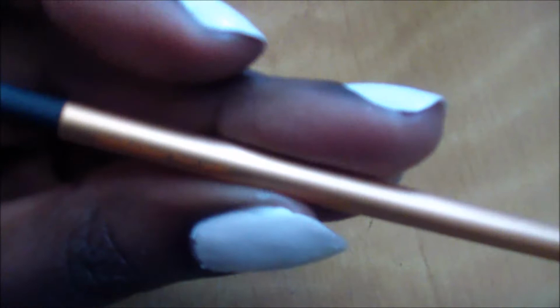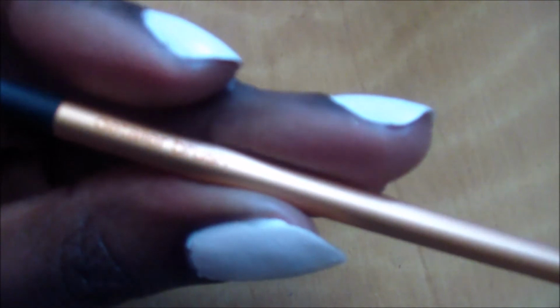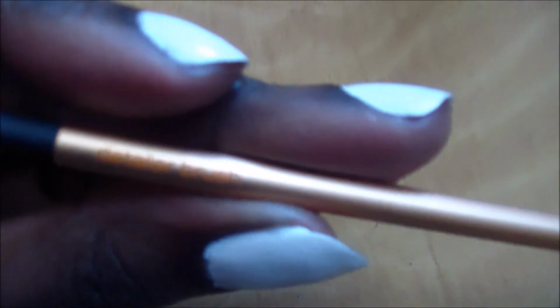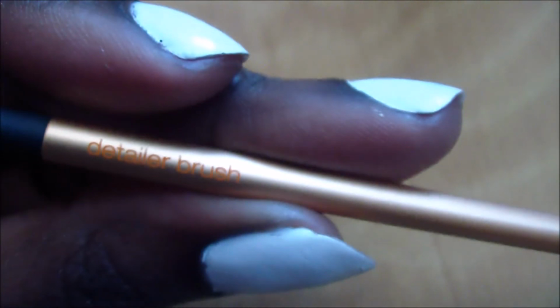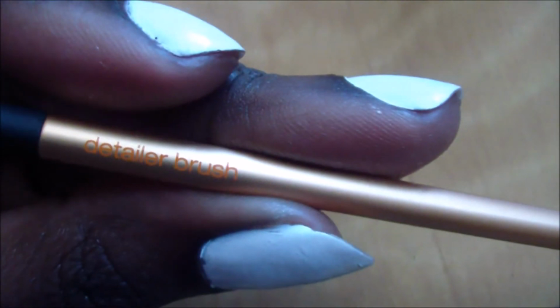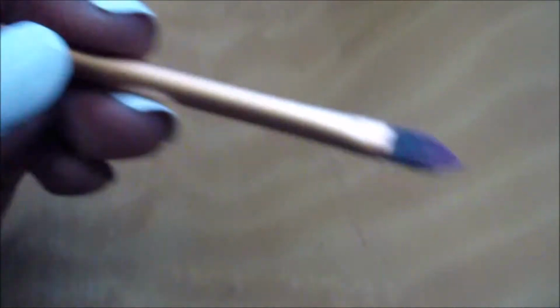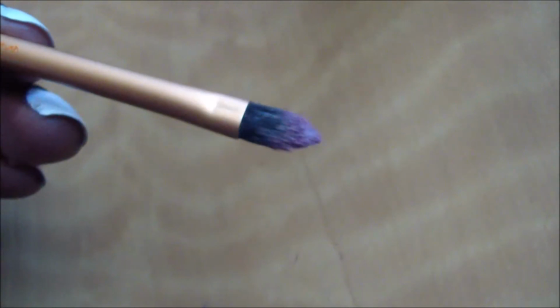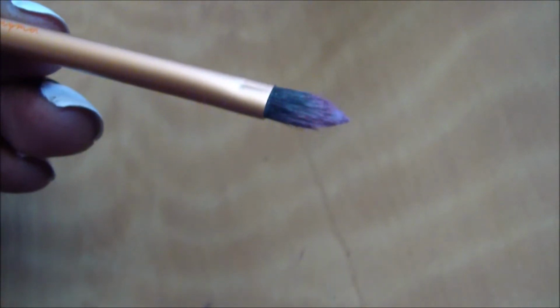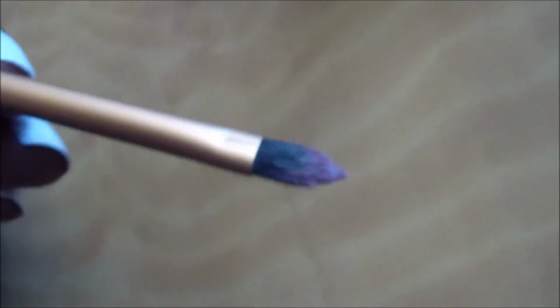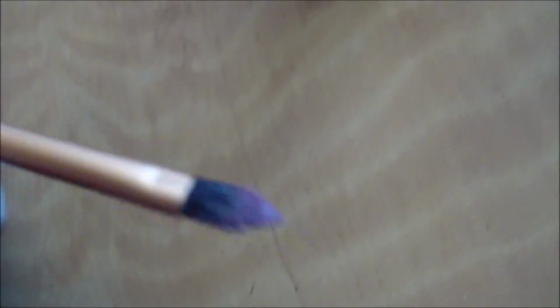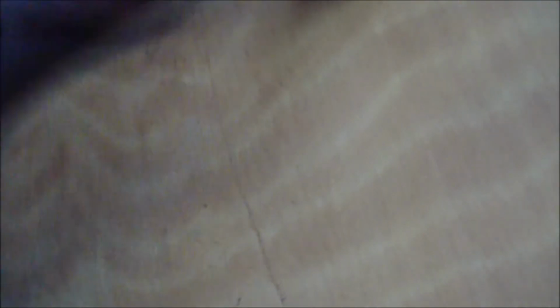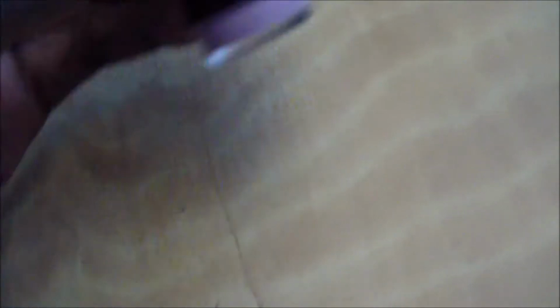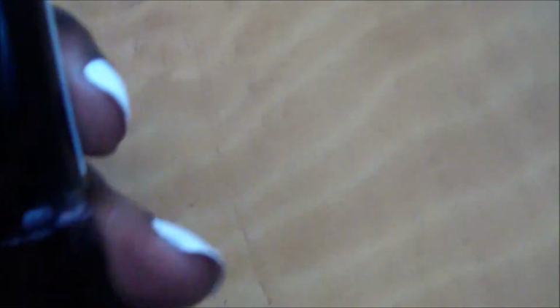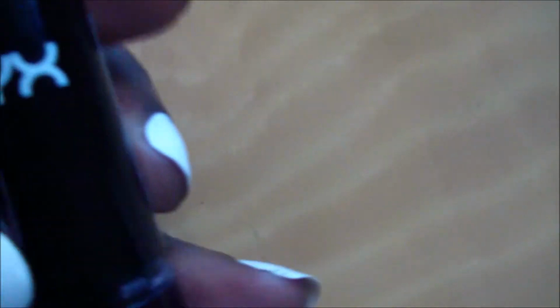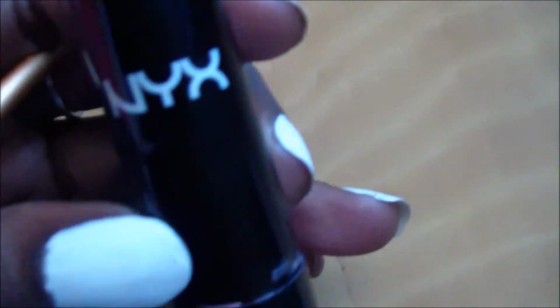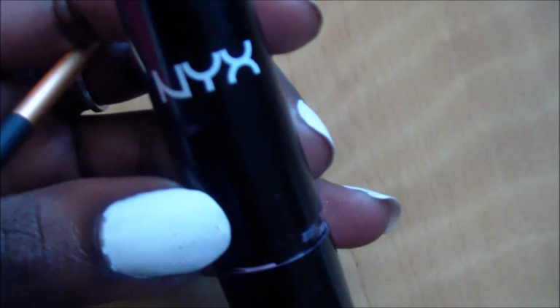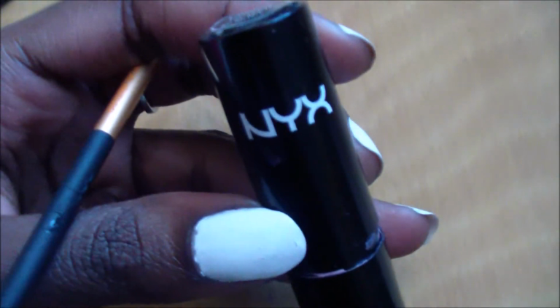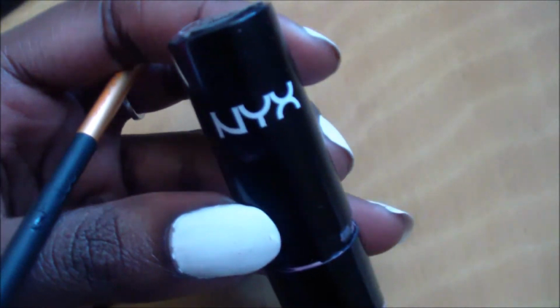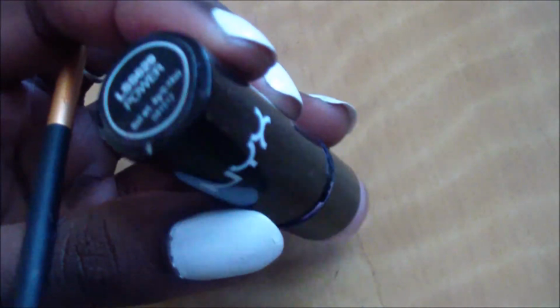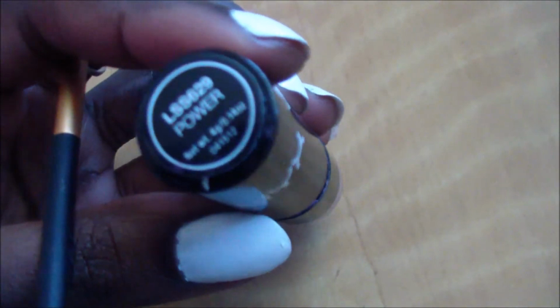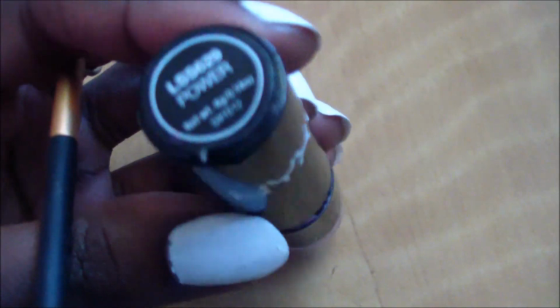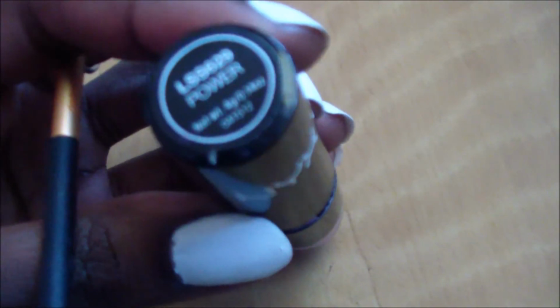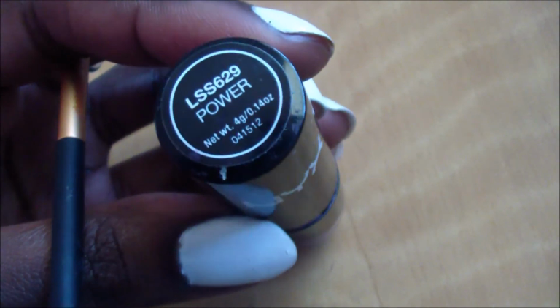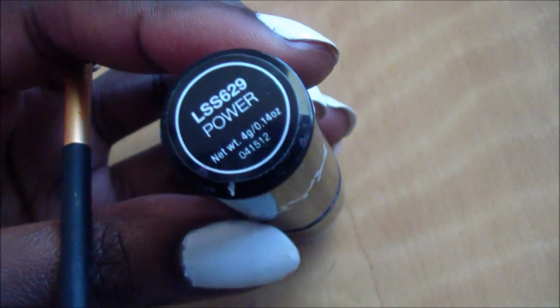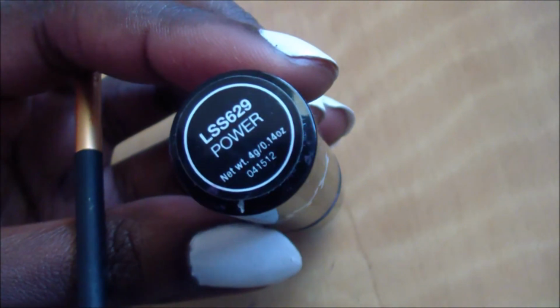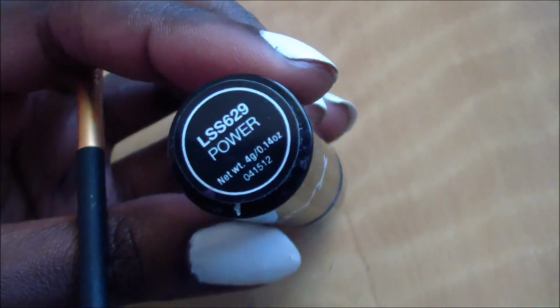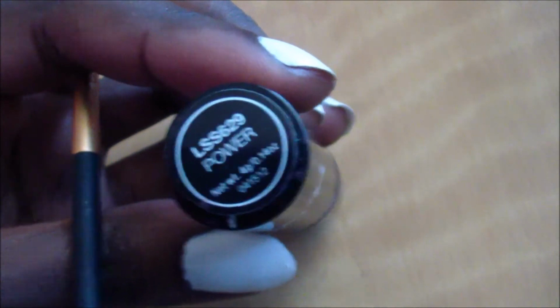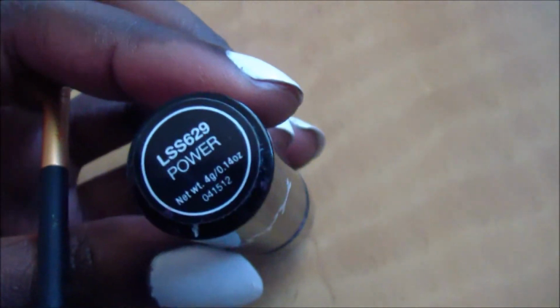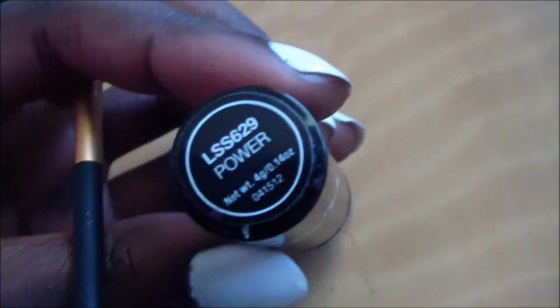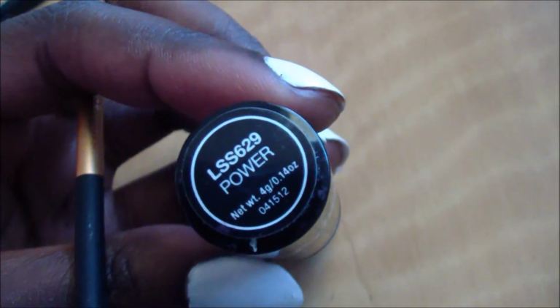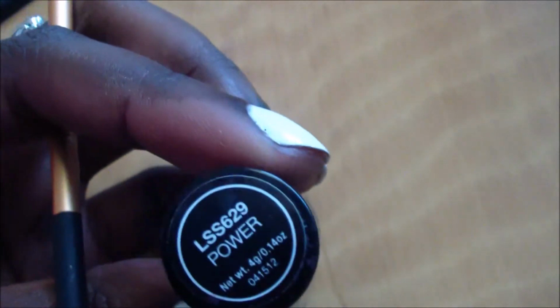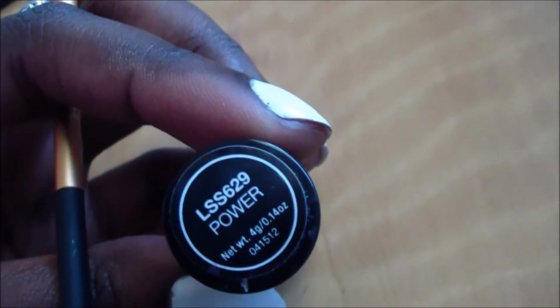With a detailer brush, I'm going to take the NYX lipstick in Power and place this all over my lips to create a nice purple ombre effect.